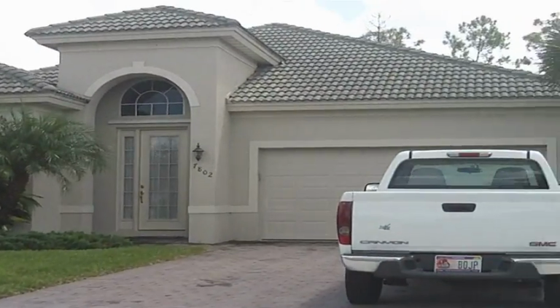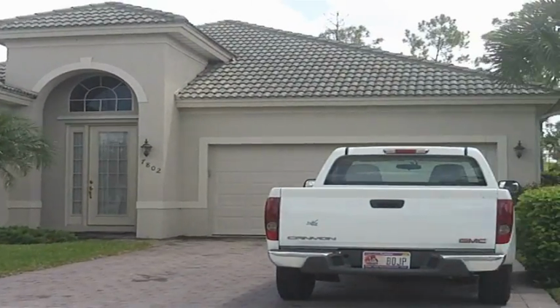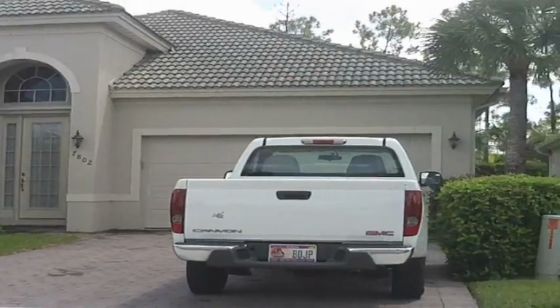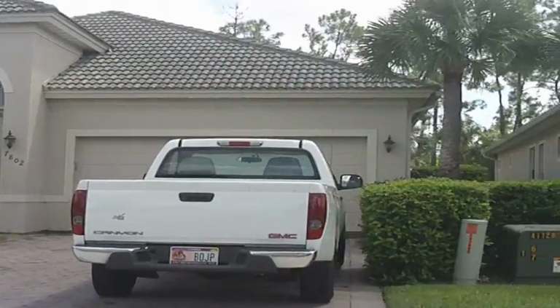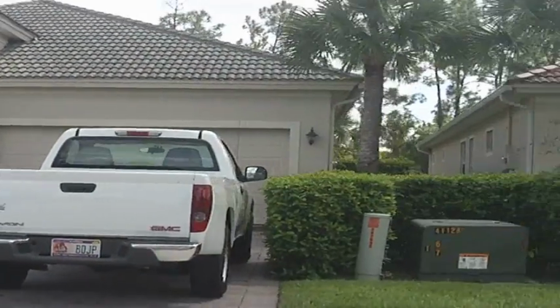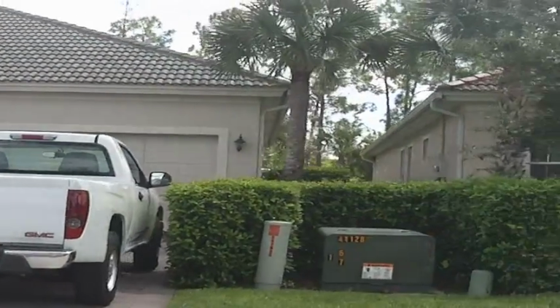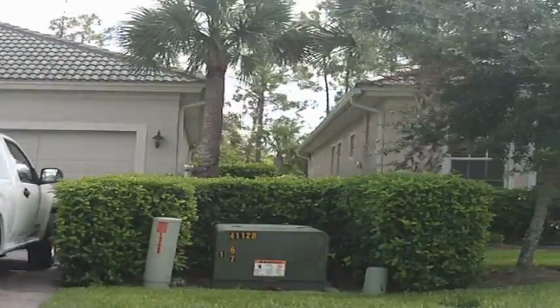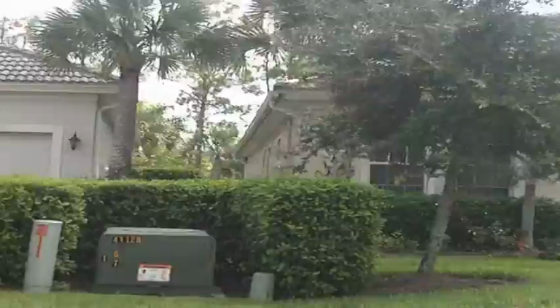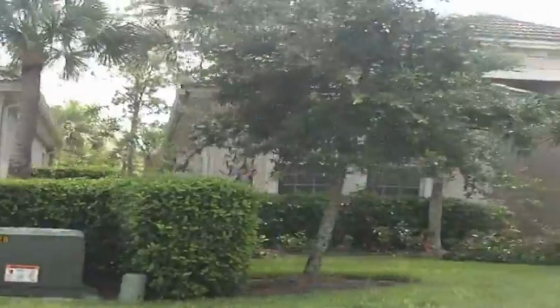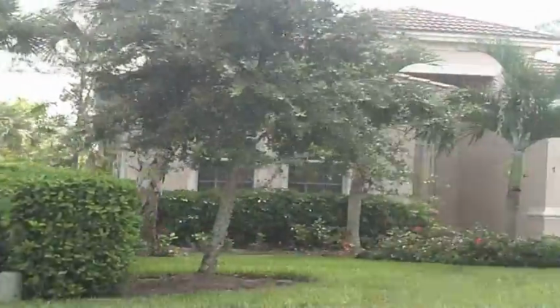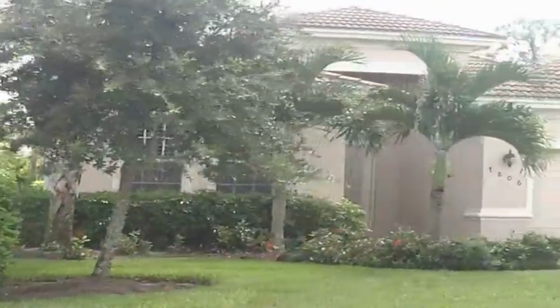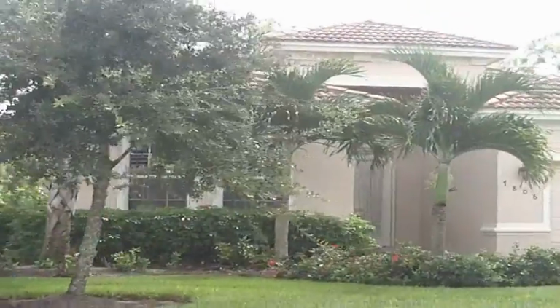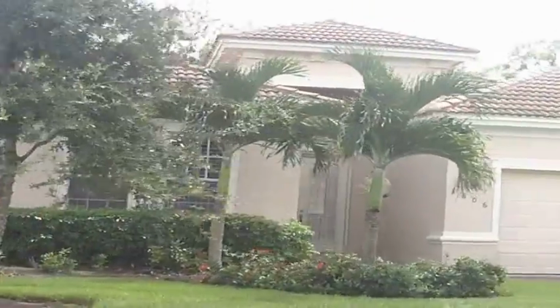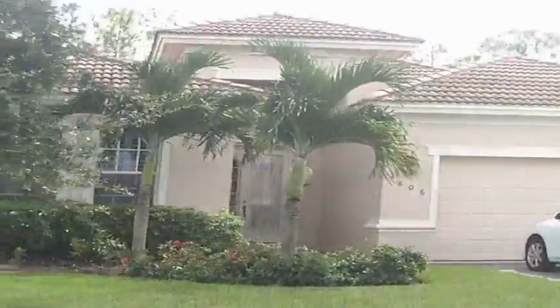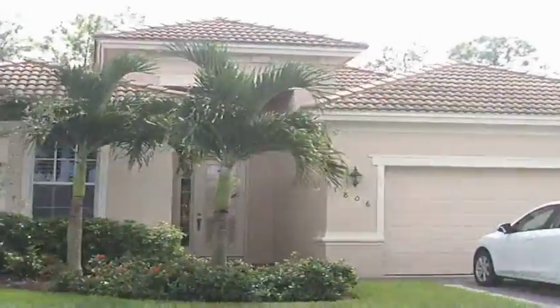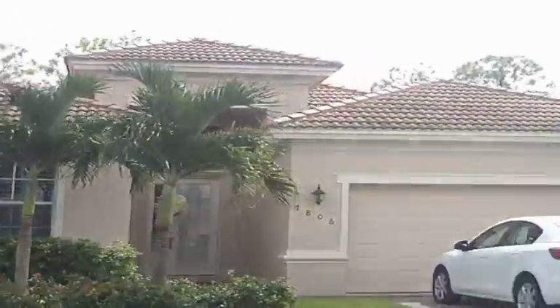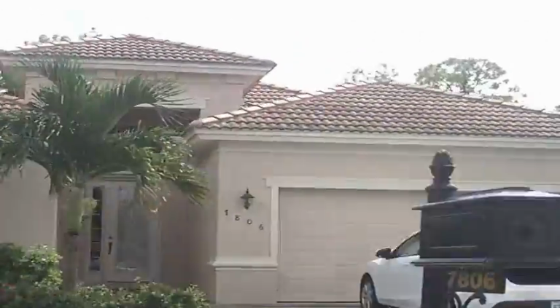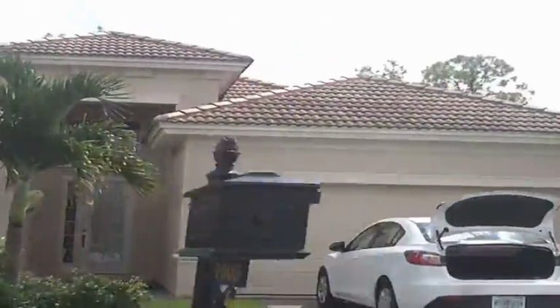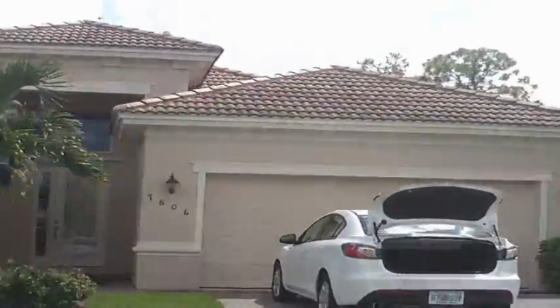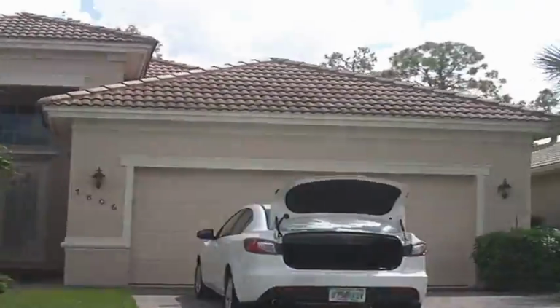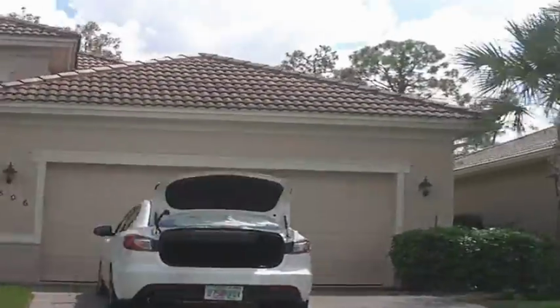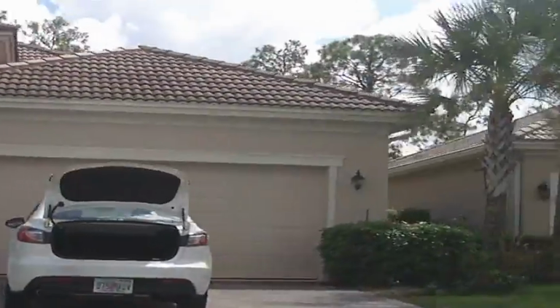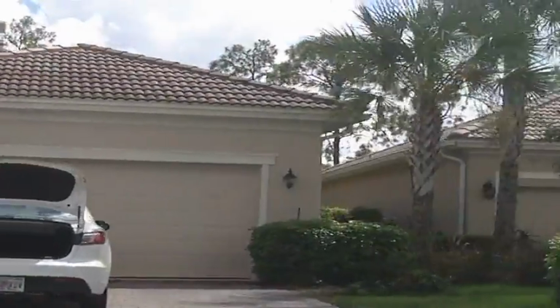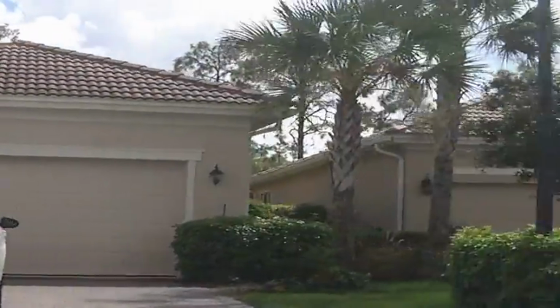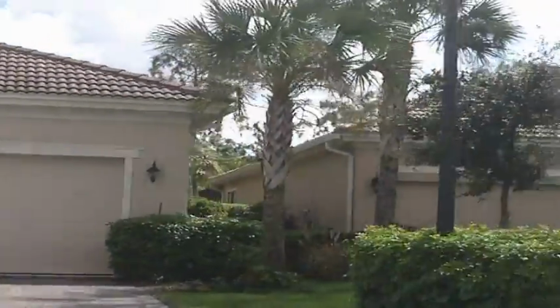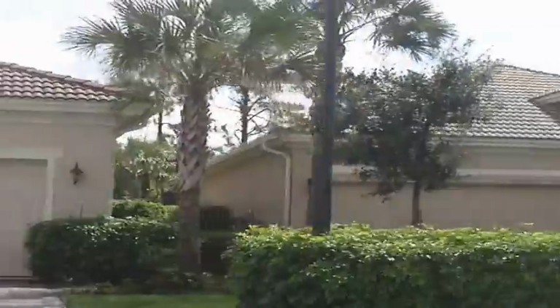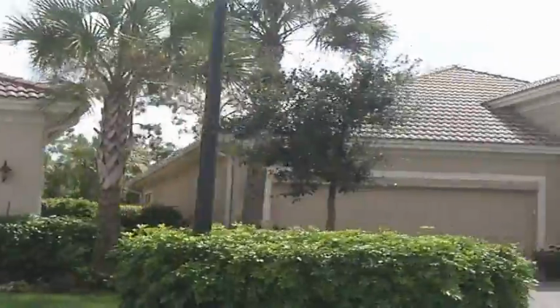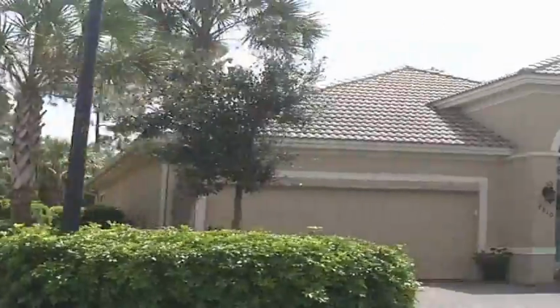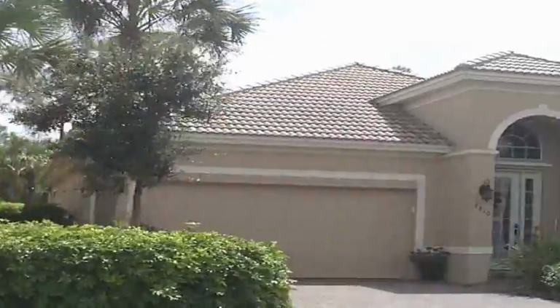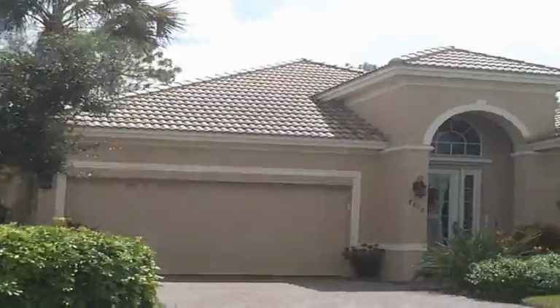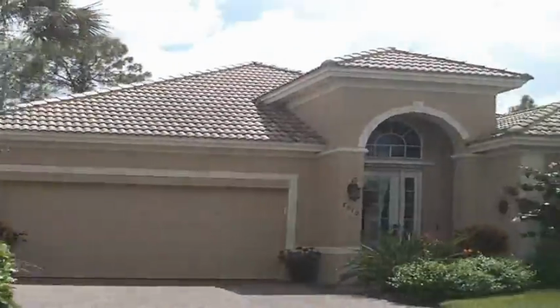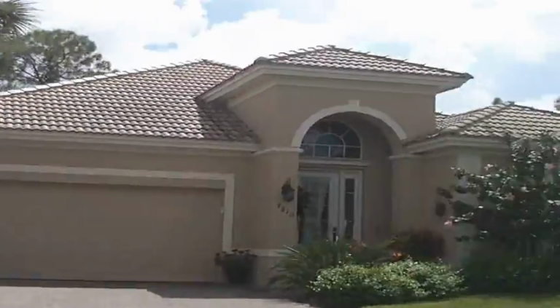Hello, this is Sal, Independent Brokers Realty here in Naples, Florida. And my next segment is about Madison Park, built by Centax Homes.